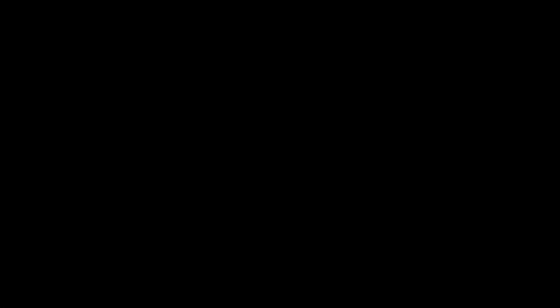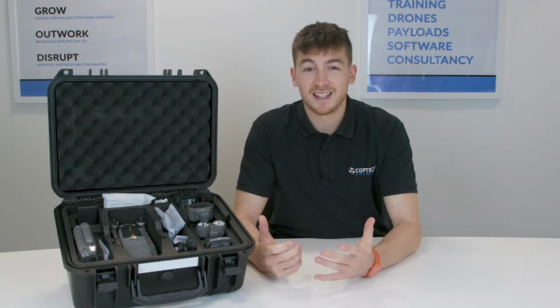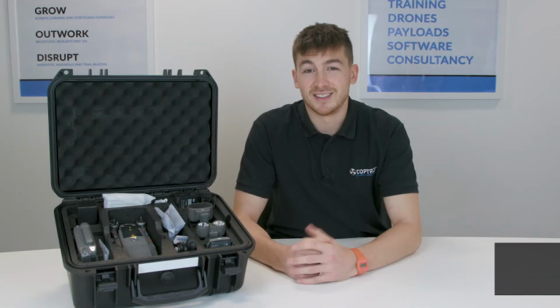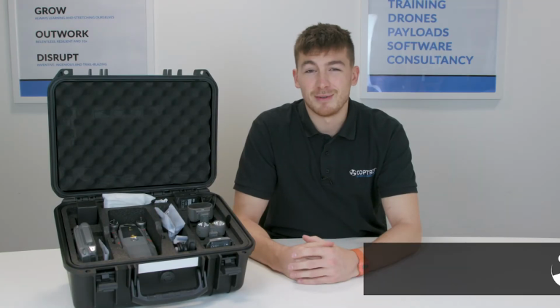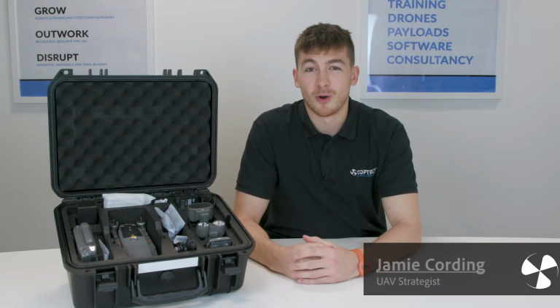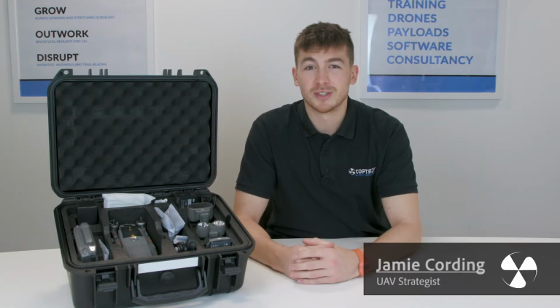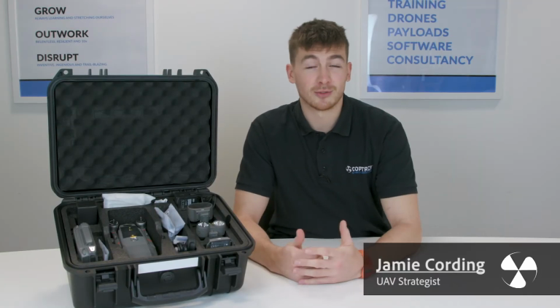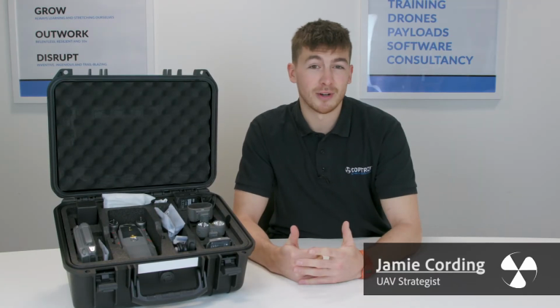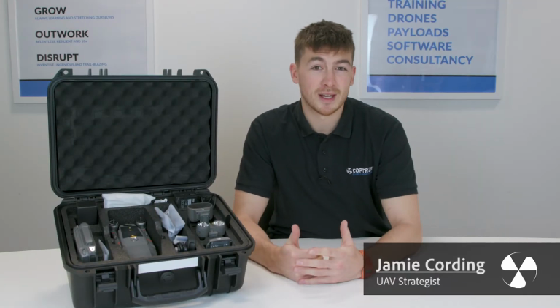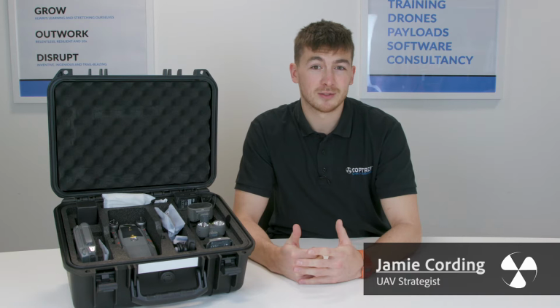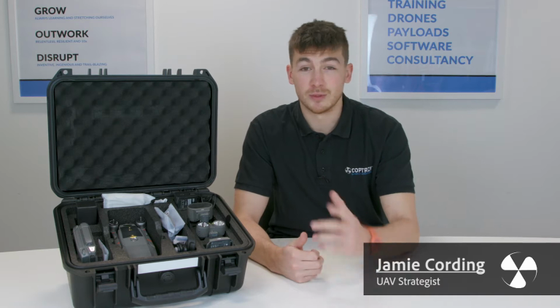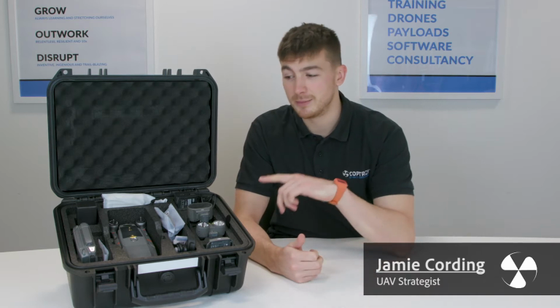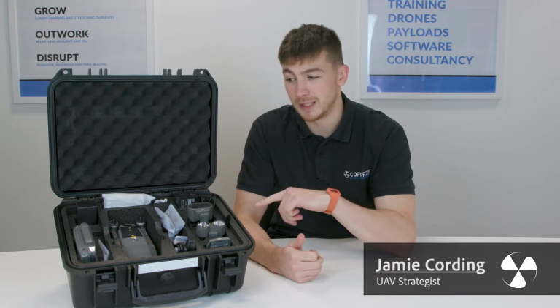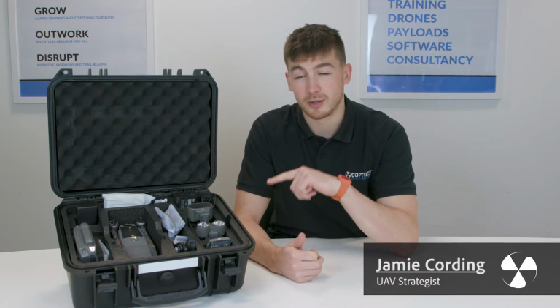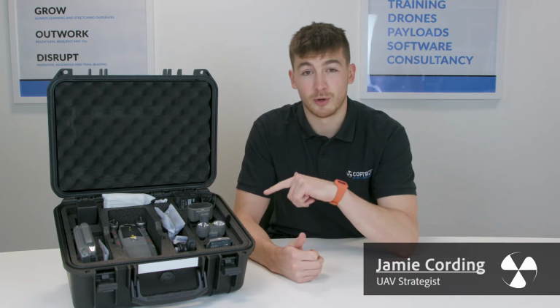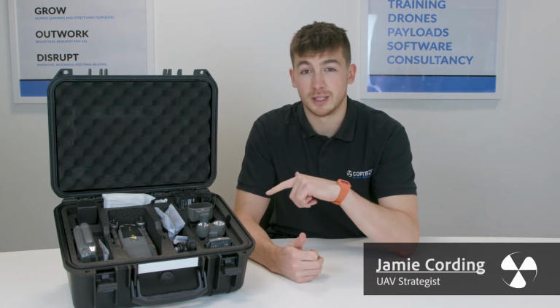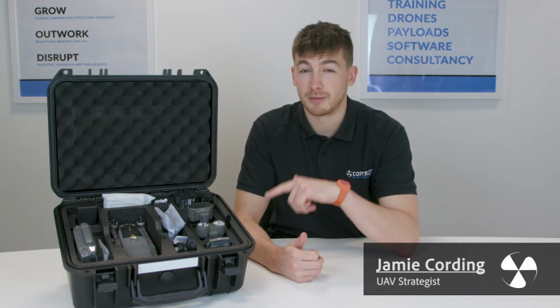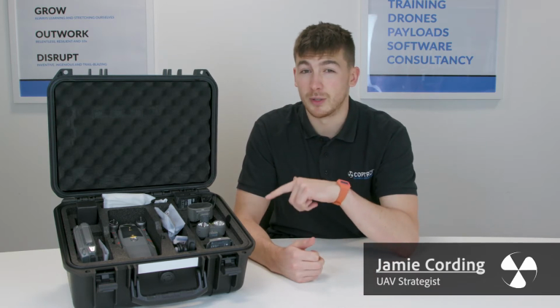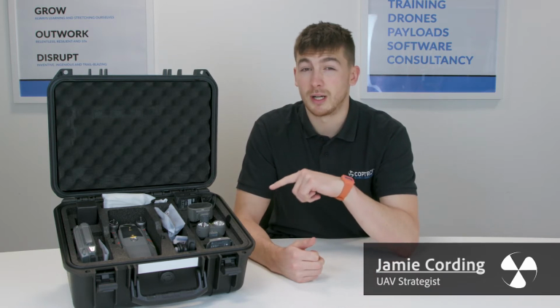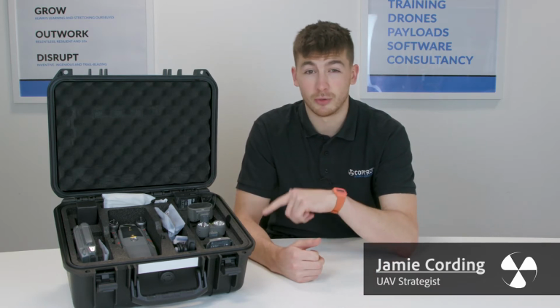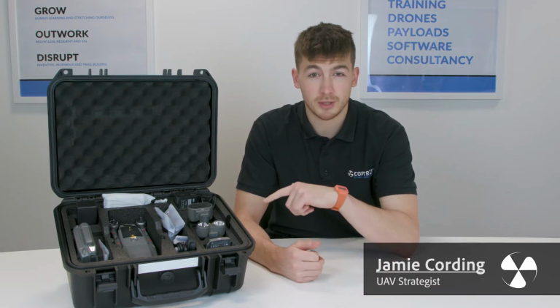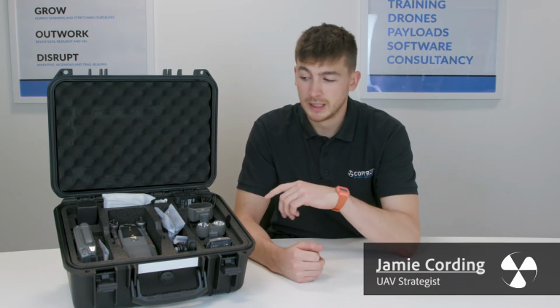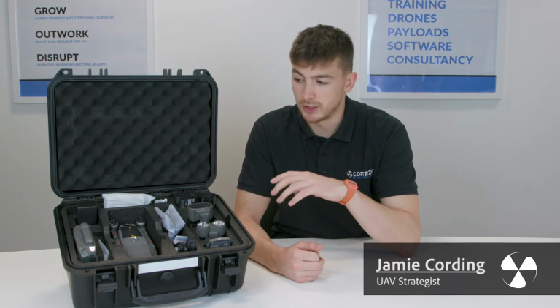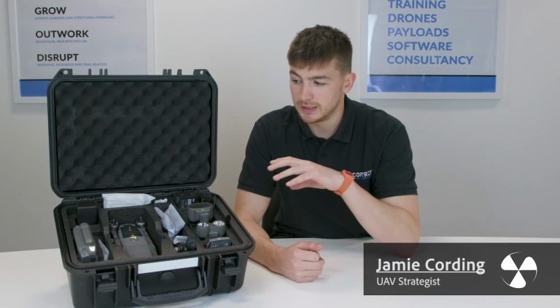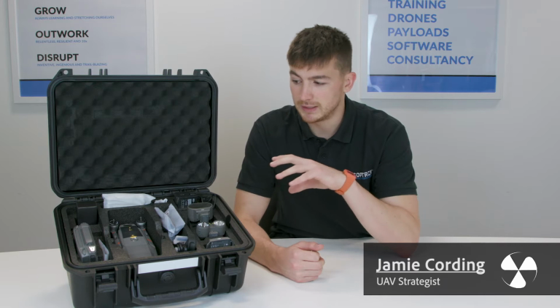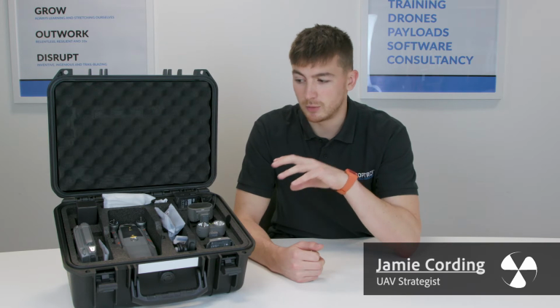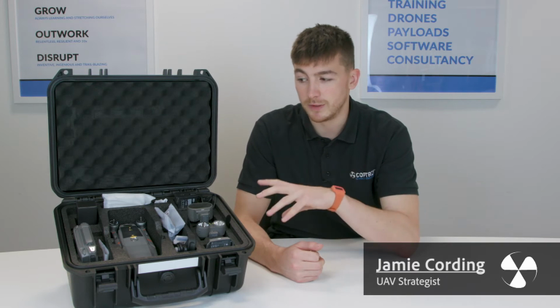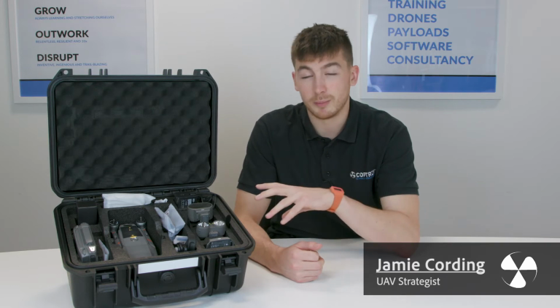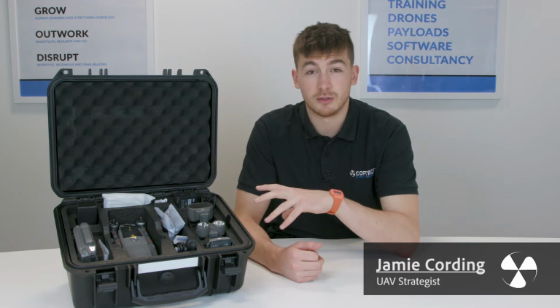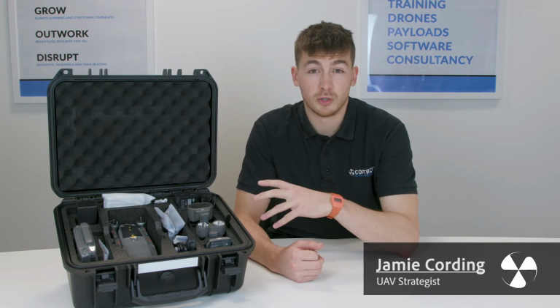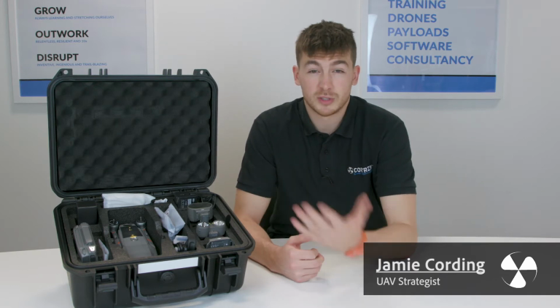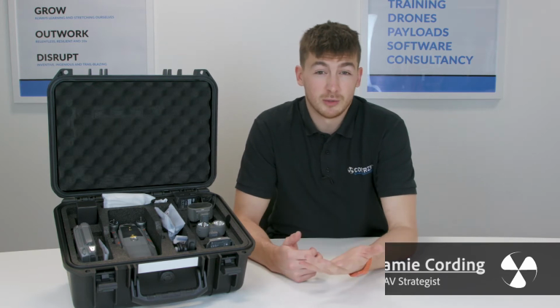Hi guys, it's Jamie from Copters, commercial drone experts. We've recently been speaking about this drone, the Mavic 2 Enterprise Dual Thermal. So this is a quick video to show you what's included.